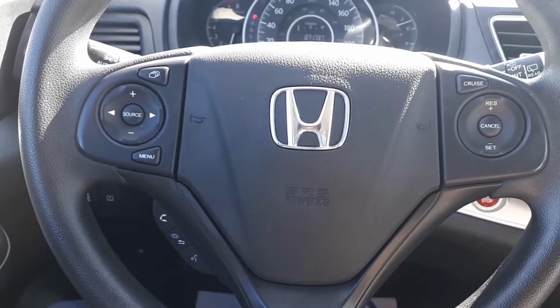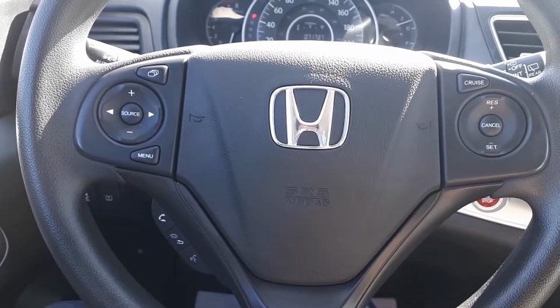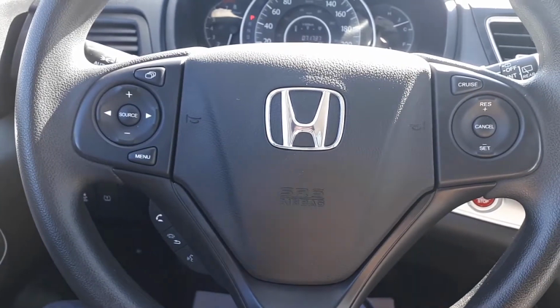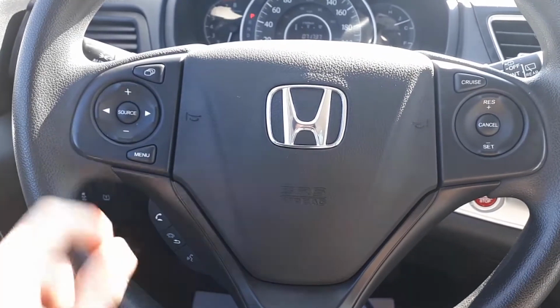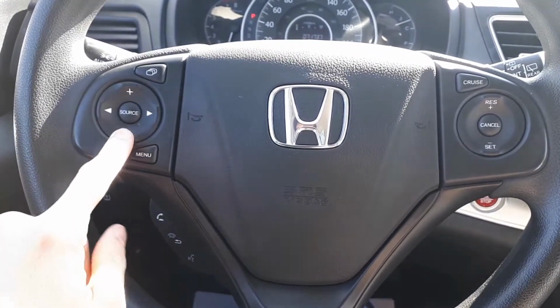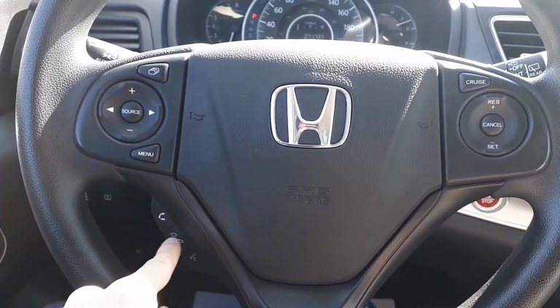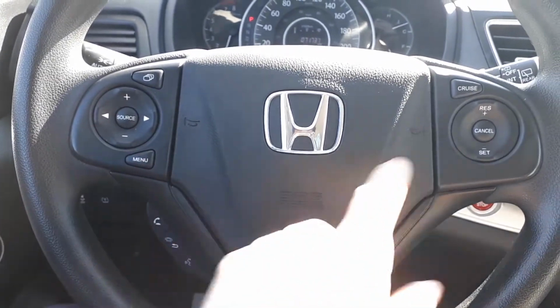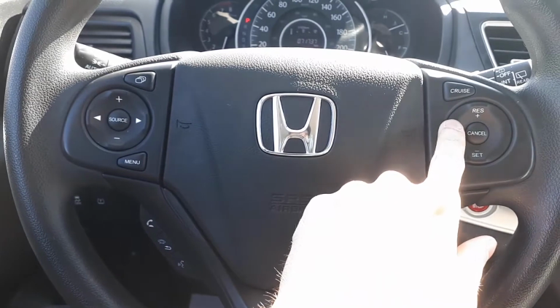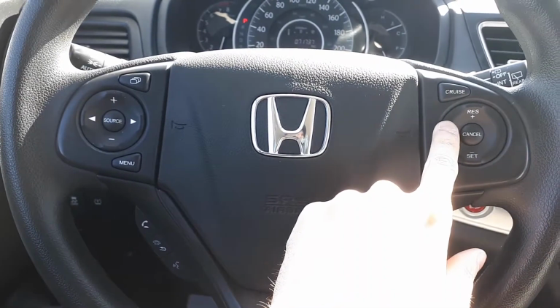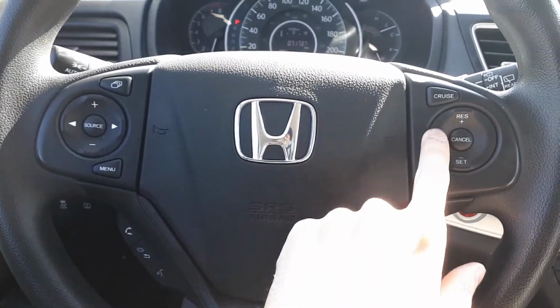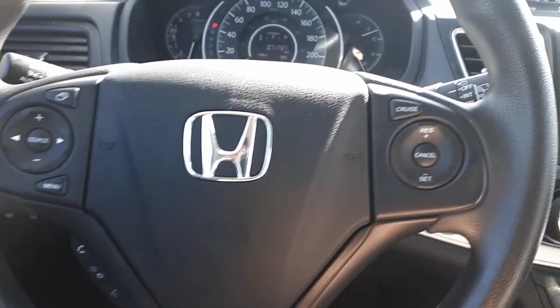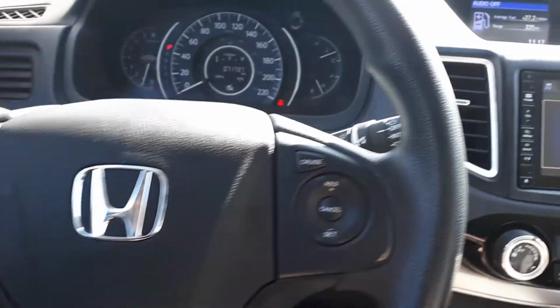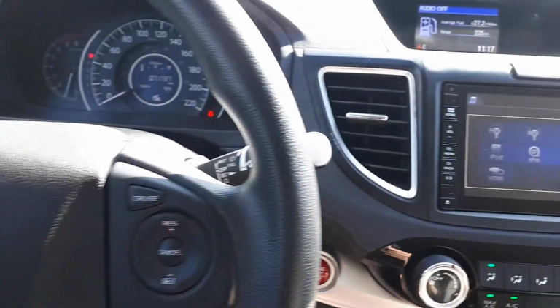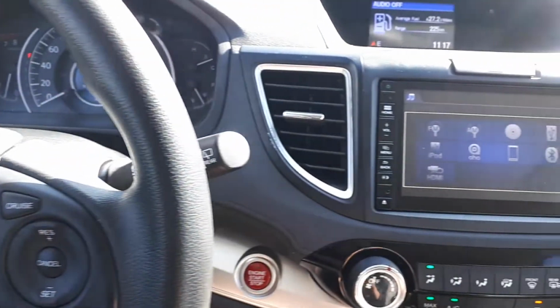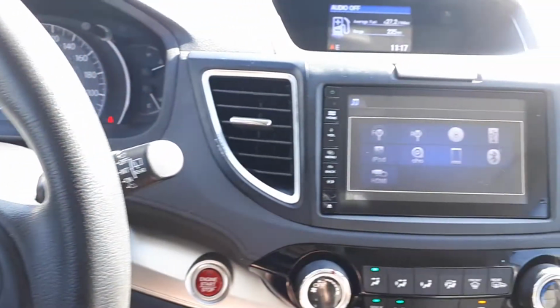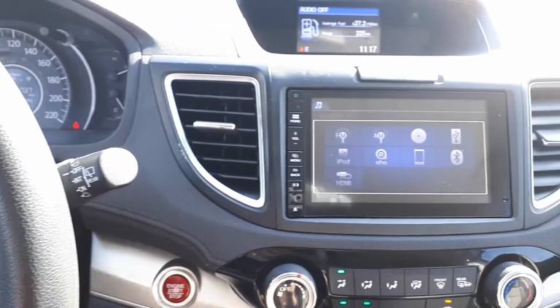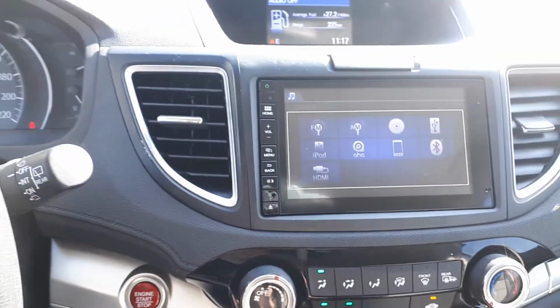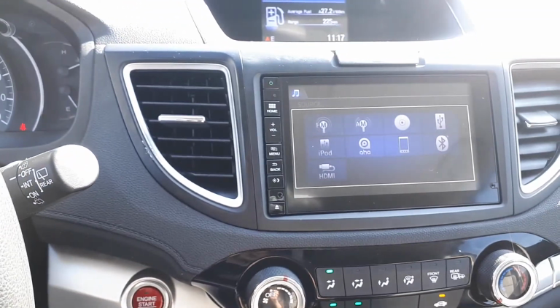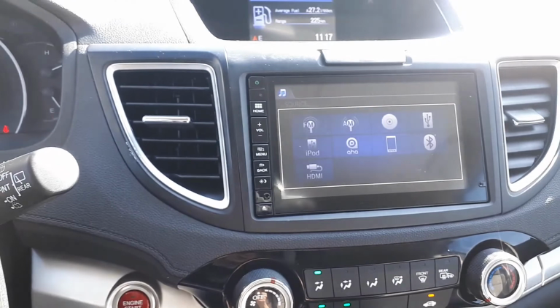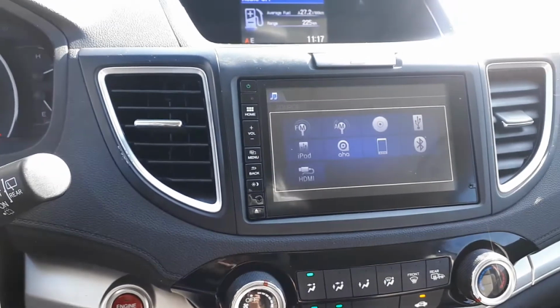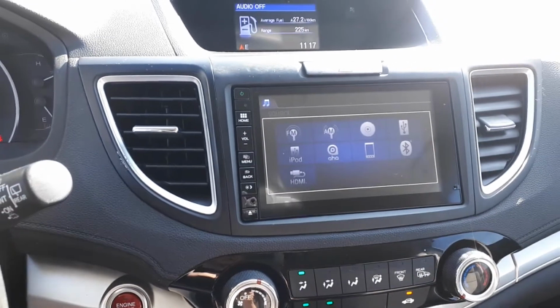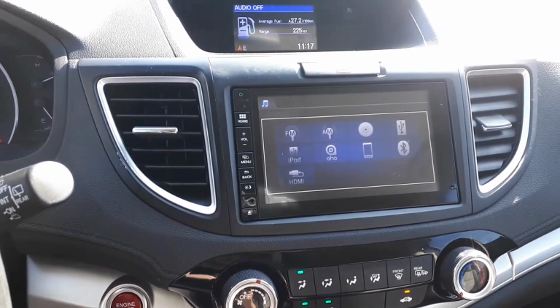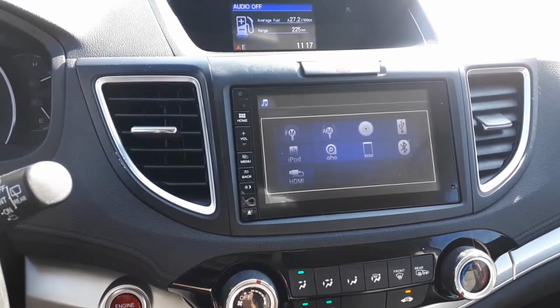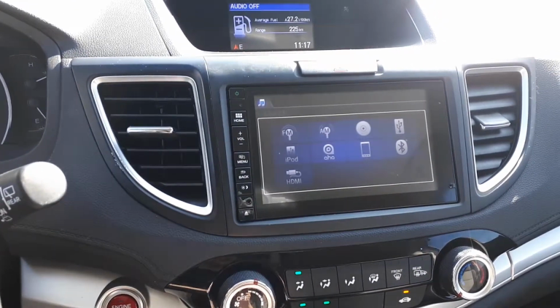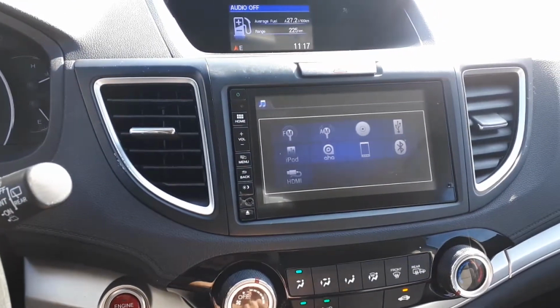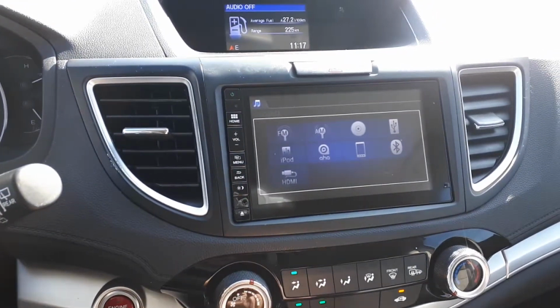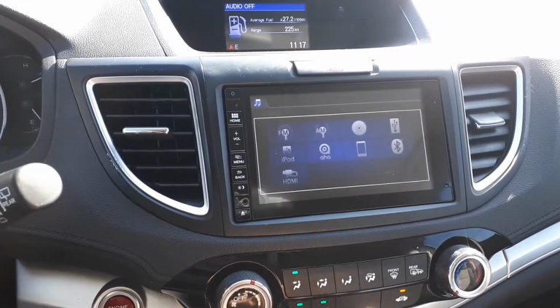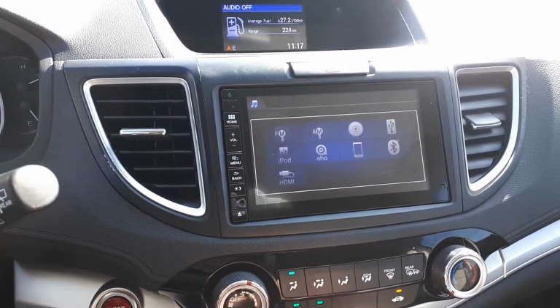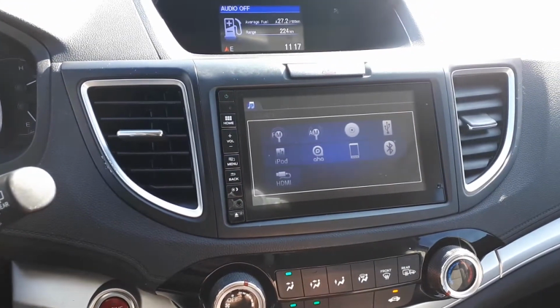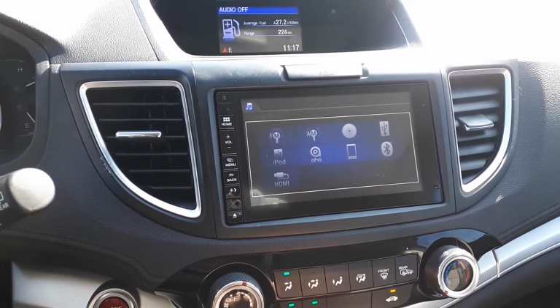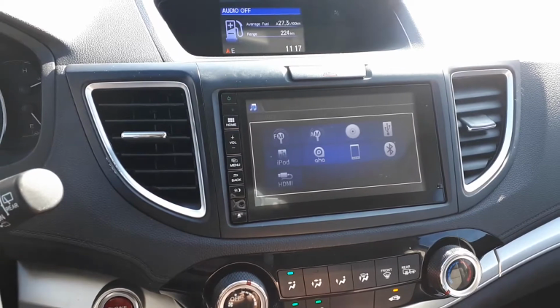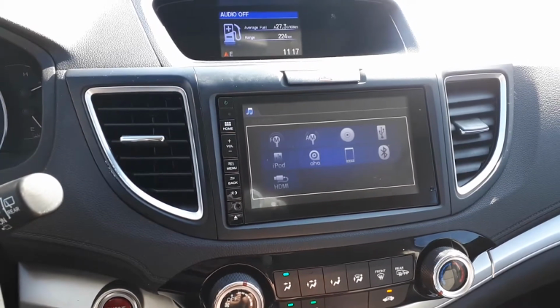This vehicle also has steering wheel audio, Bluetooth, and cruise controls for audio sources. It has AM and FM radio stations, a built-in CD player, USB and HDMI inputs, smartphone connection, and Bluetooth audio.